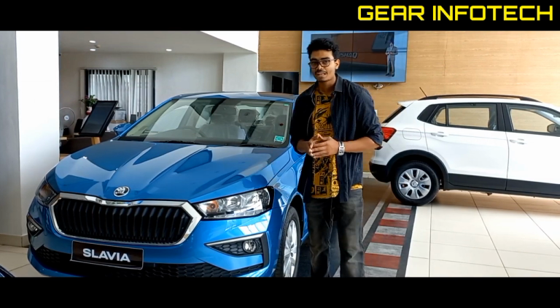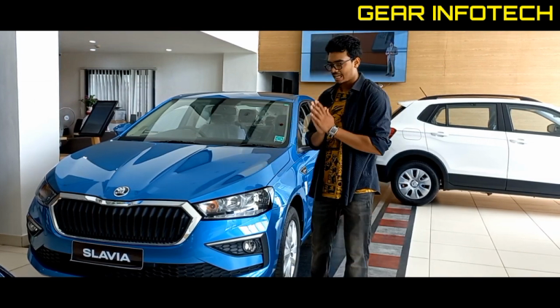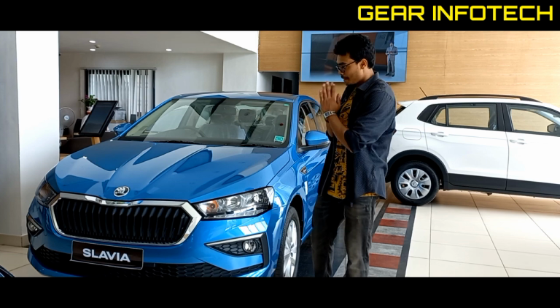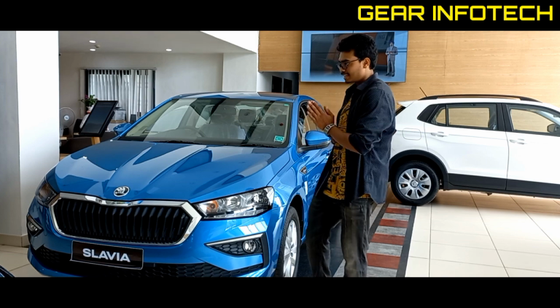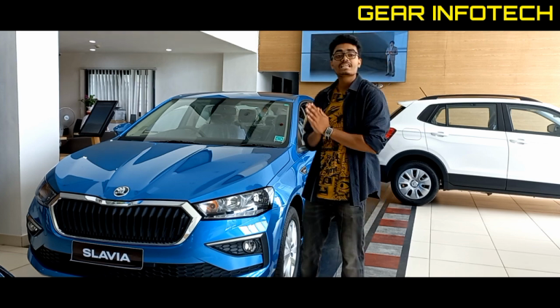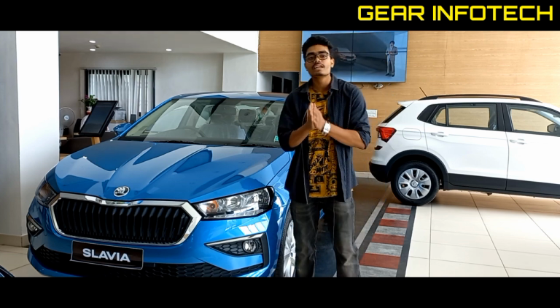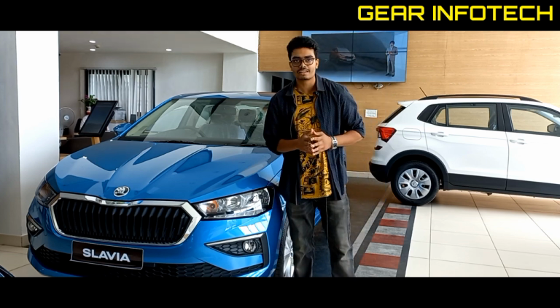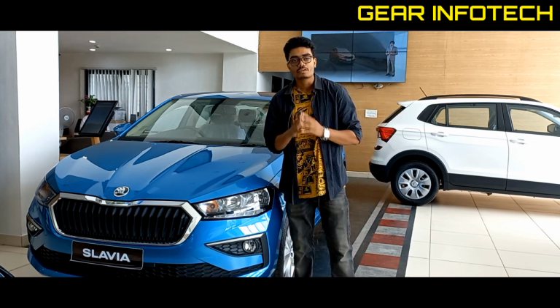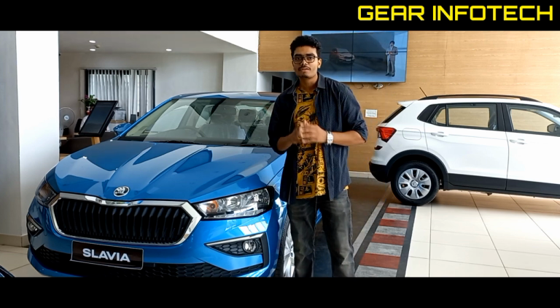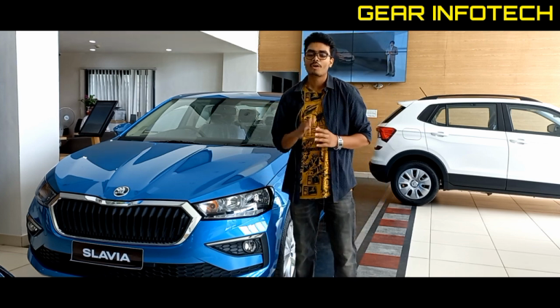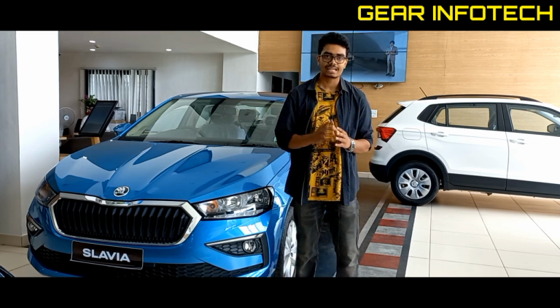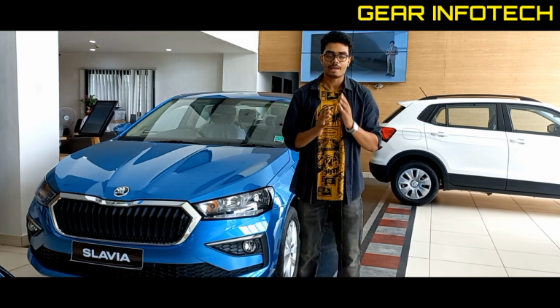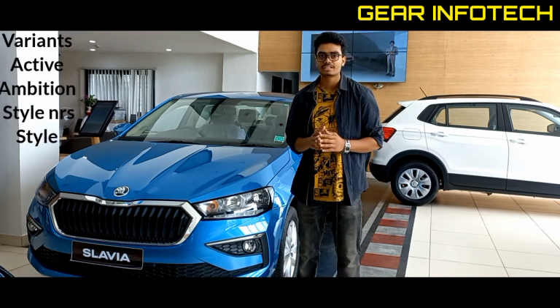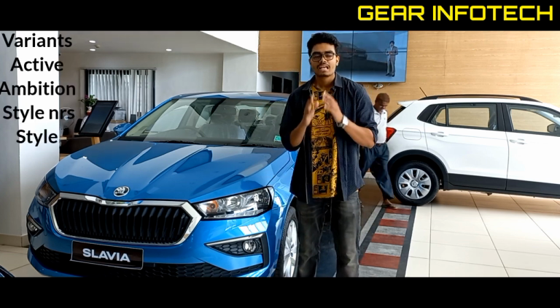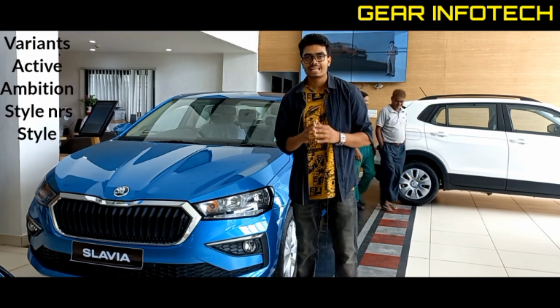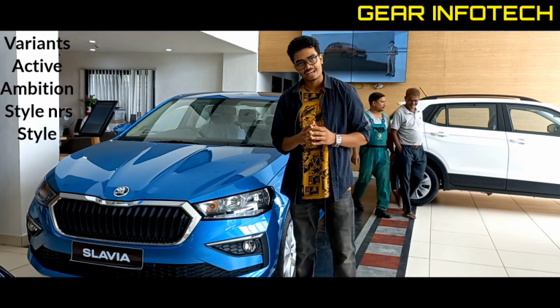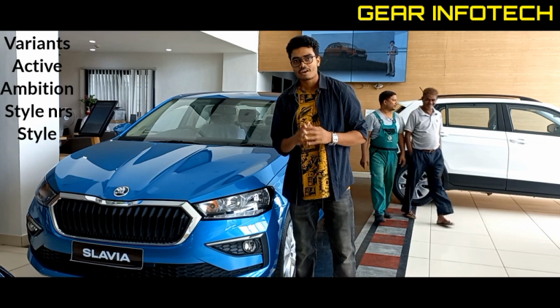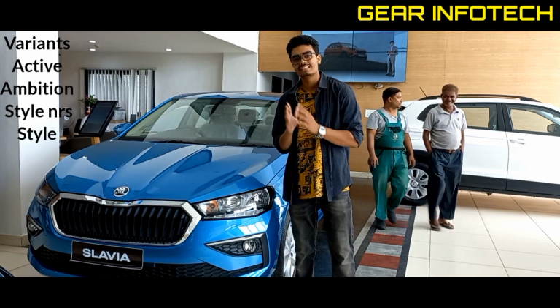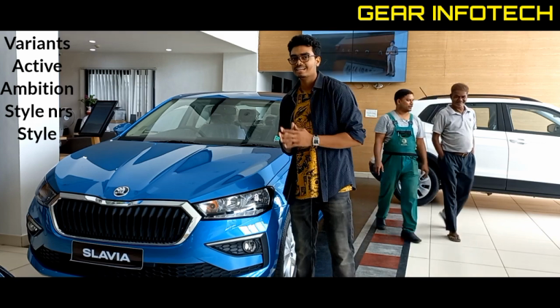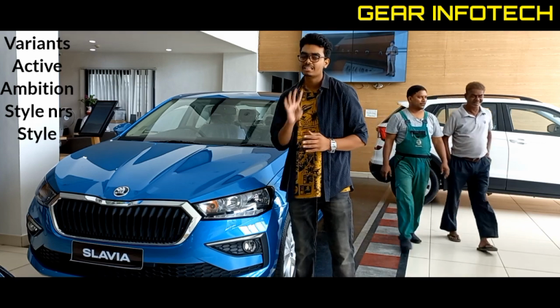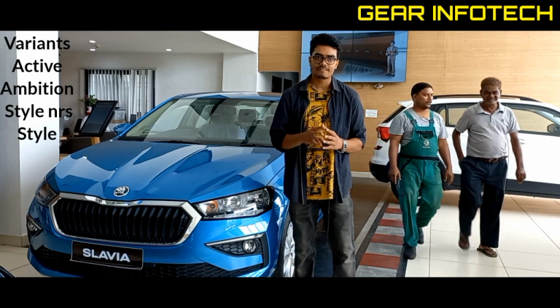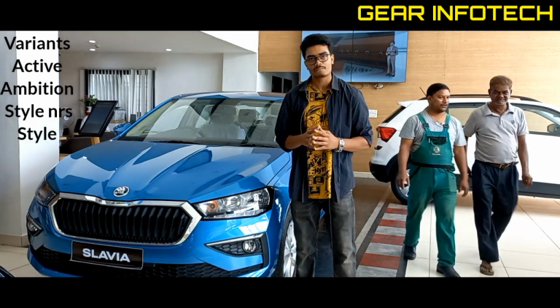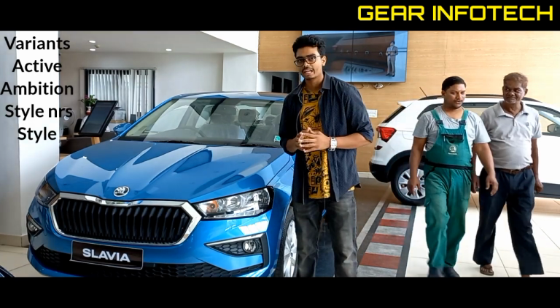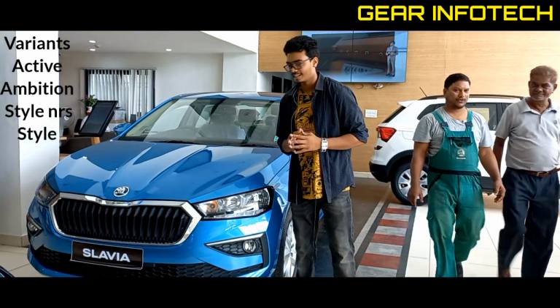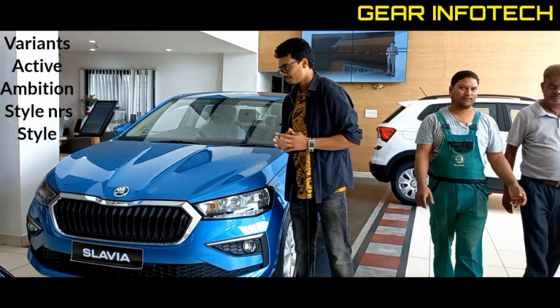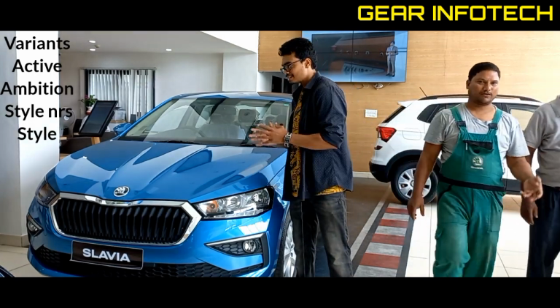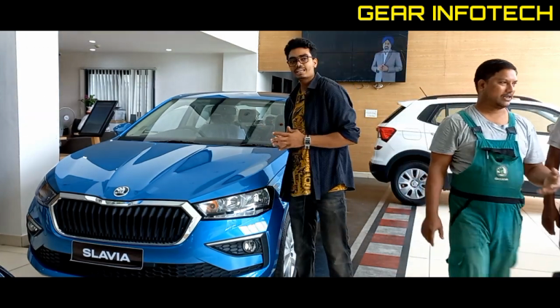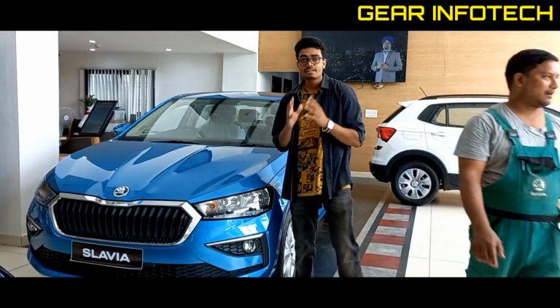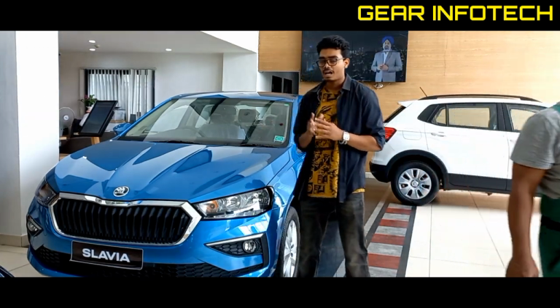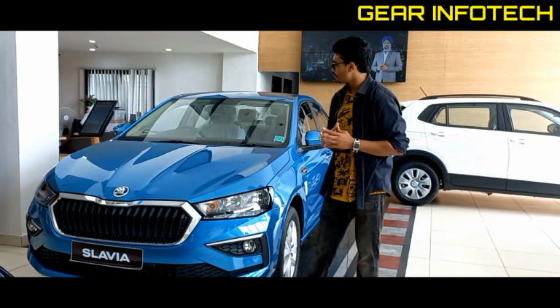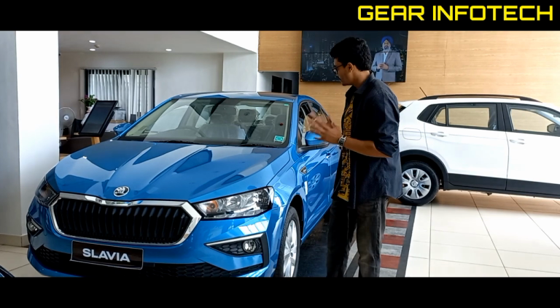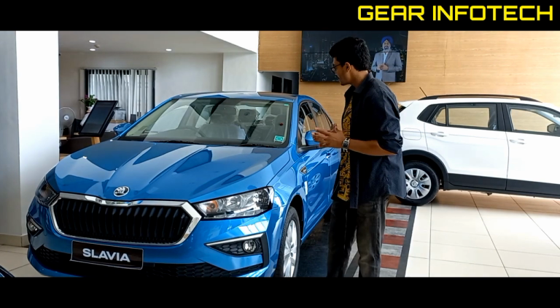If we talk about the variants of this car, then you get to see Active, Ambition, Style, NRS, and Style. These are the 4 variants you get to see. If you talk about the features of this car...